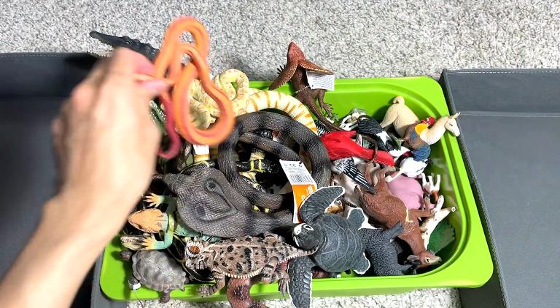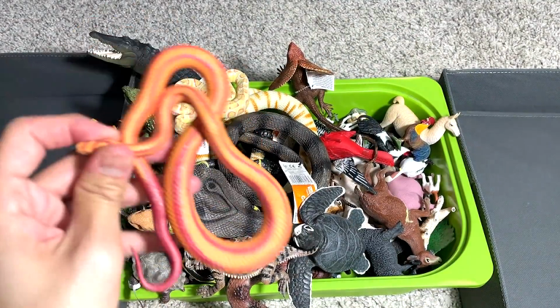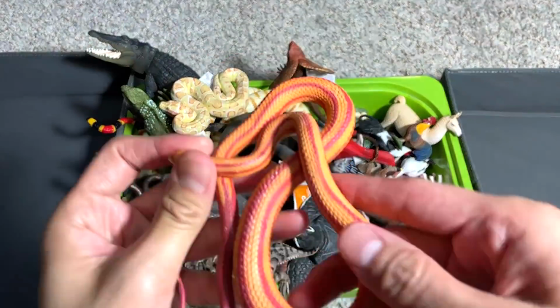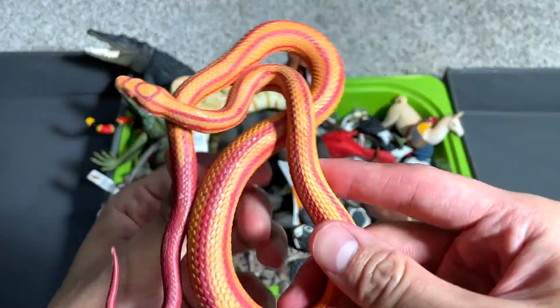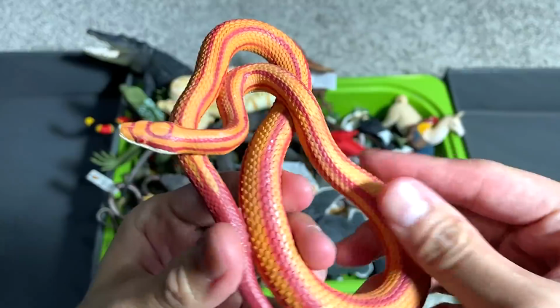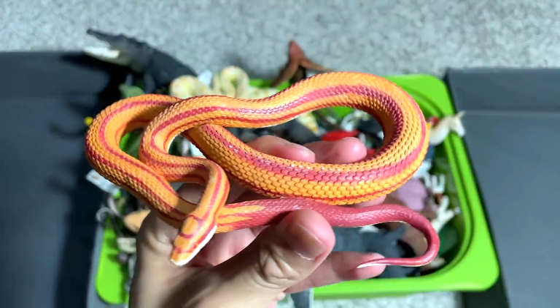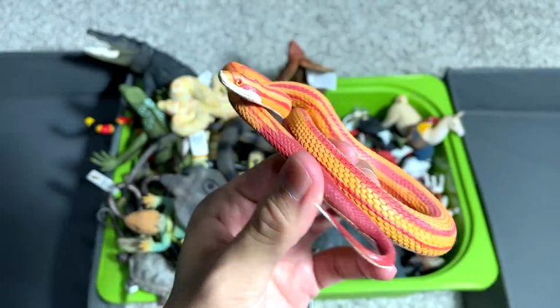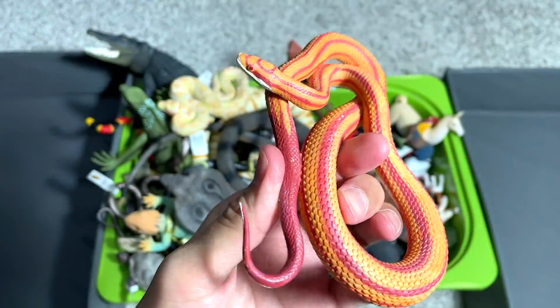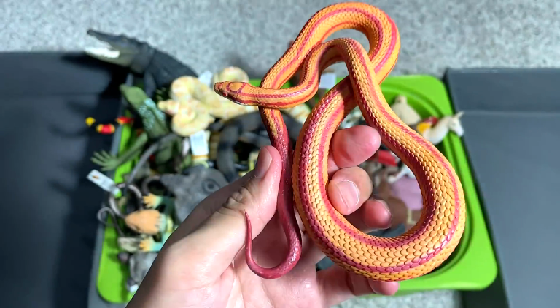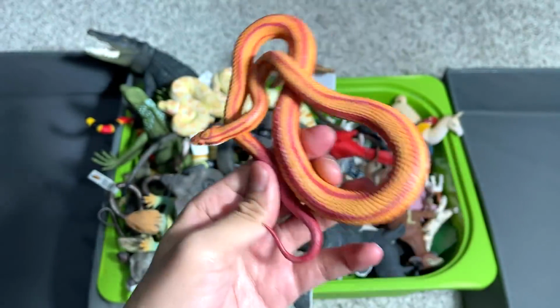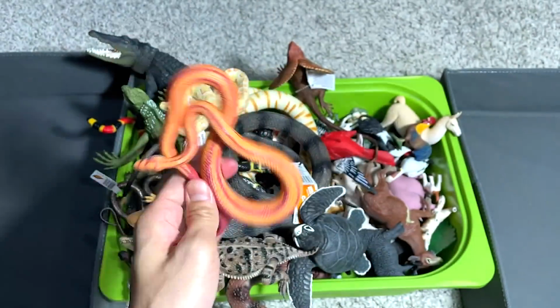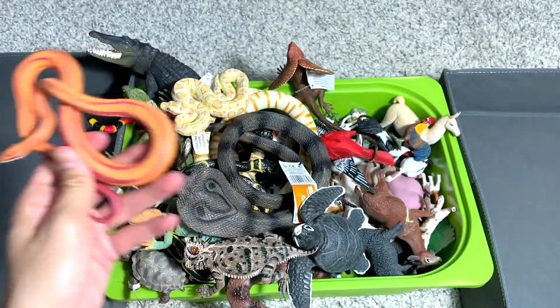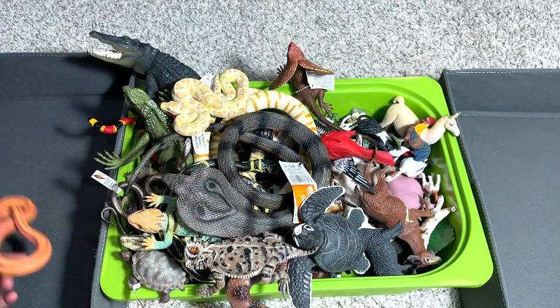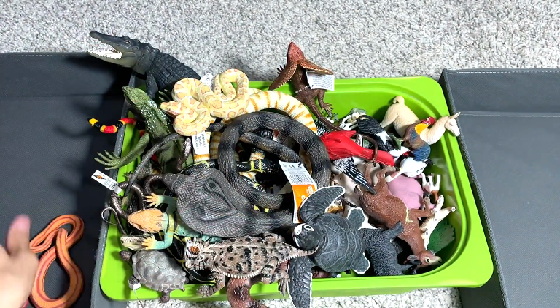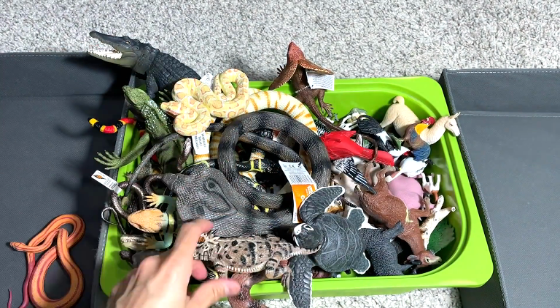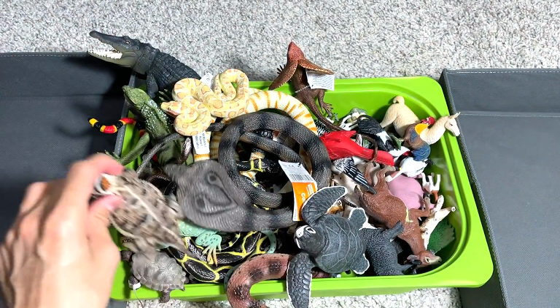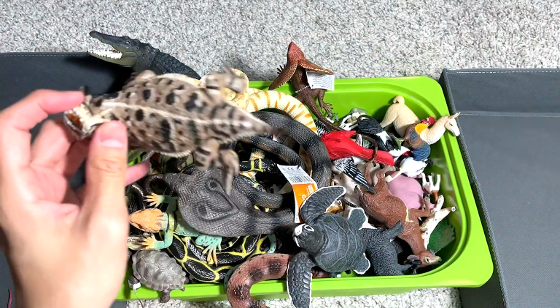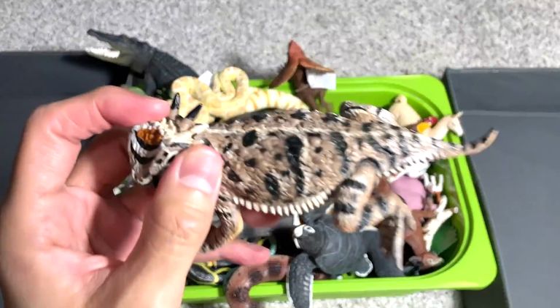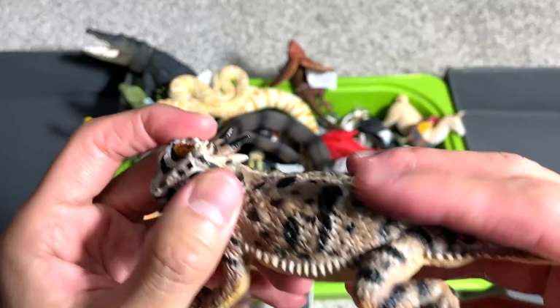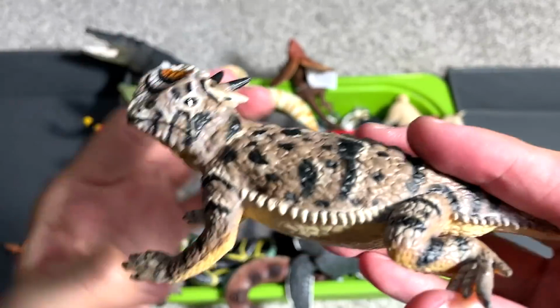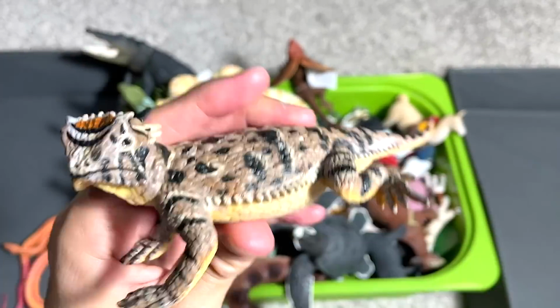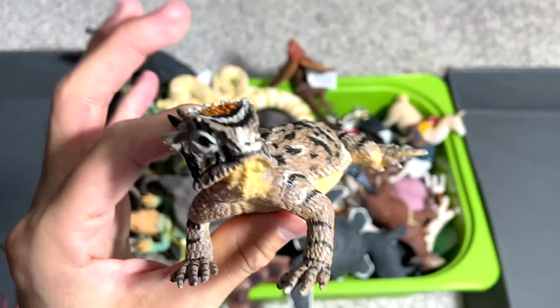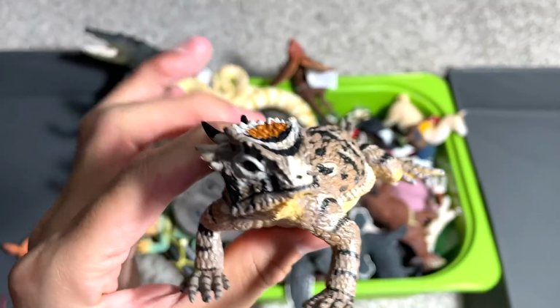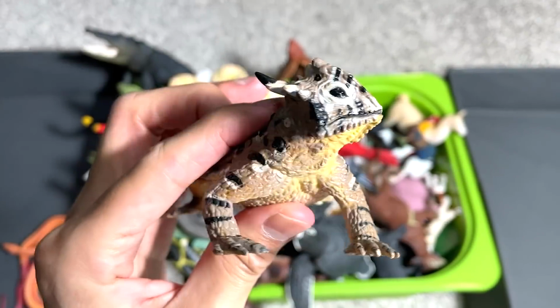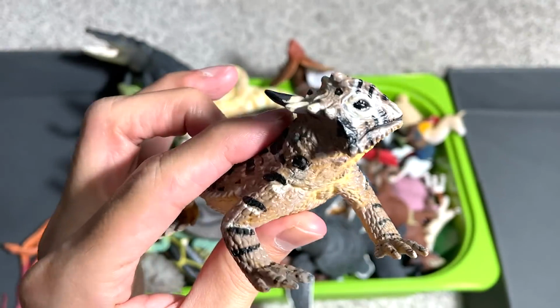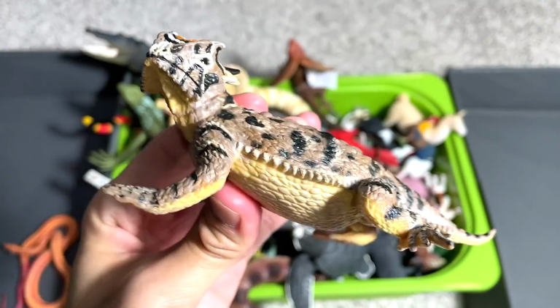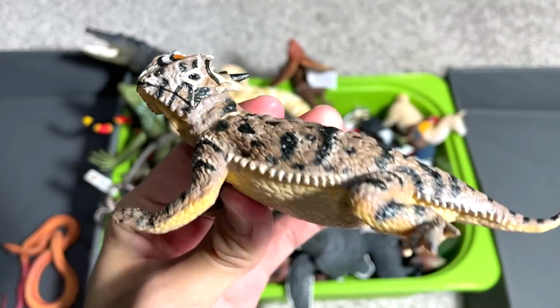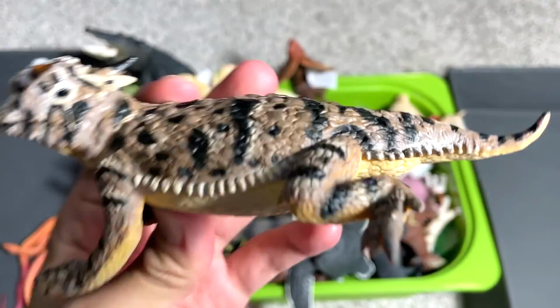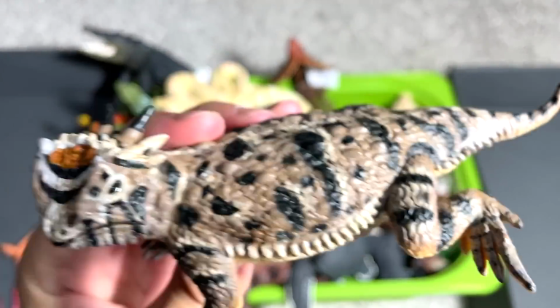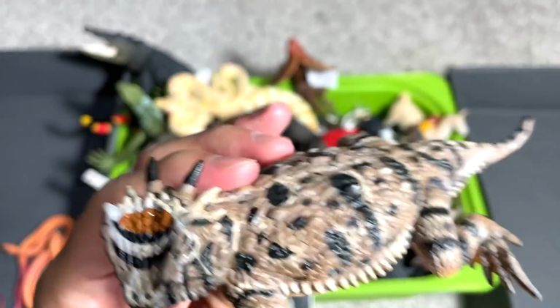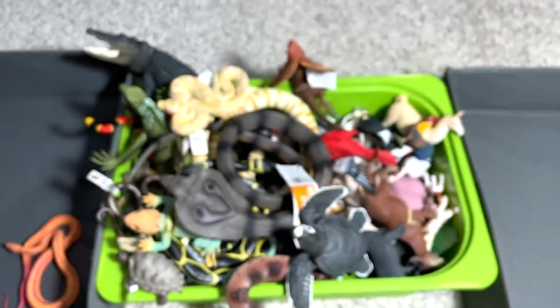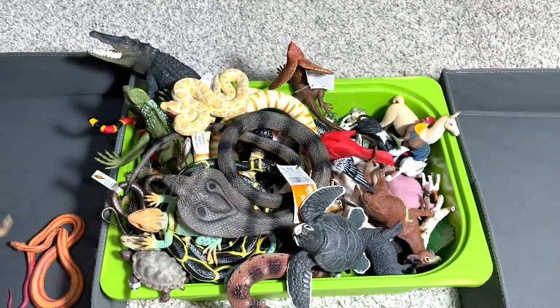The first one right here, I think we have a corn snake. This figure will go into the left box. This one right here is a horned lizard — this is a beautiful figure that I've just added to my collection.